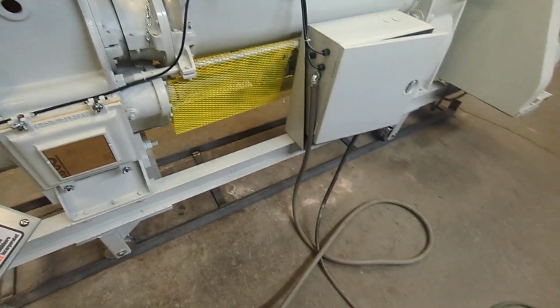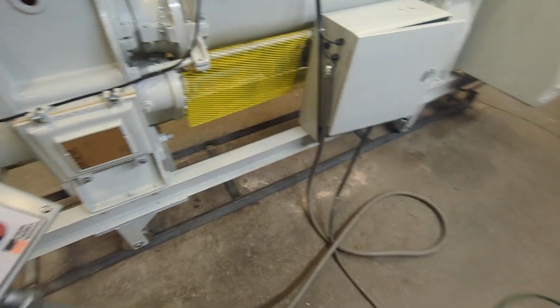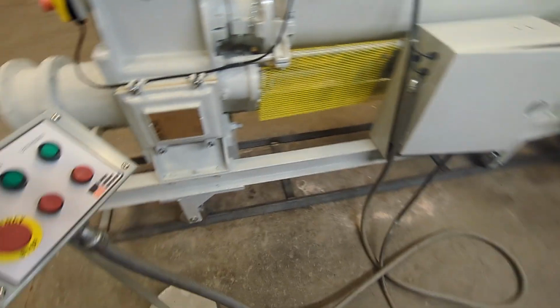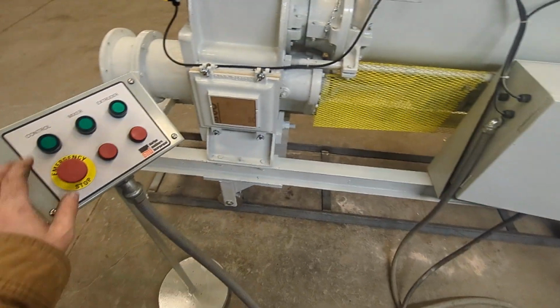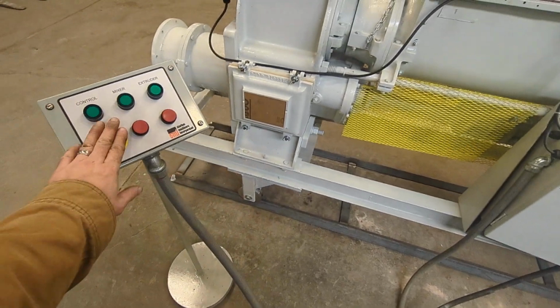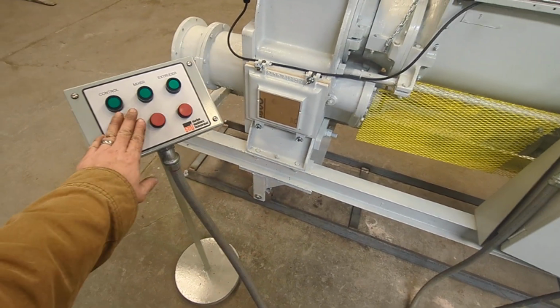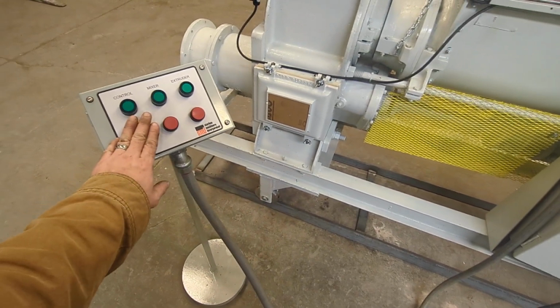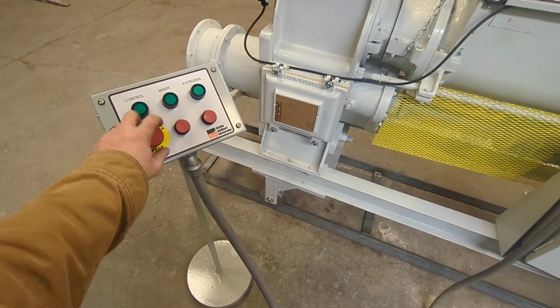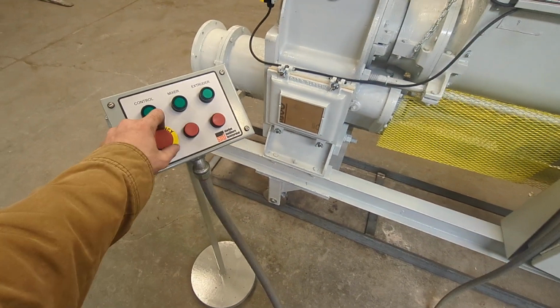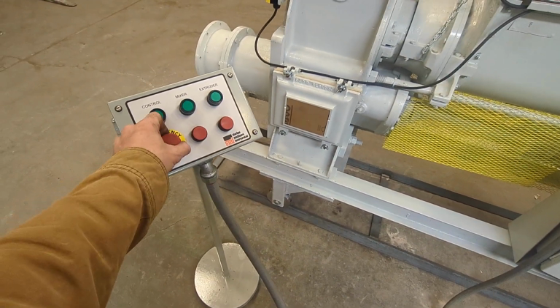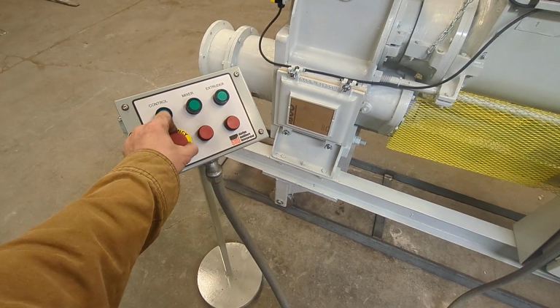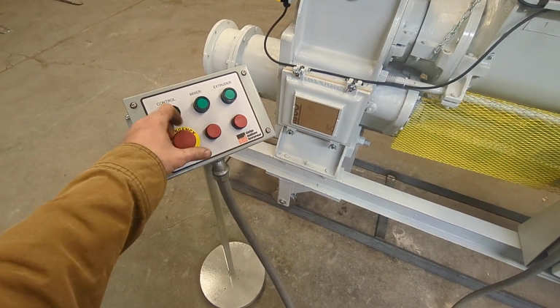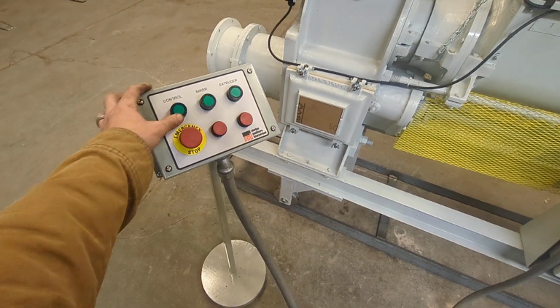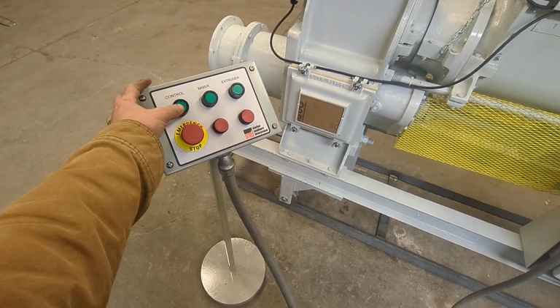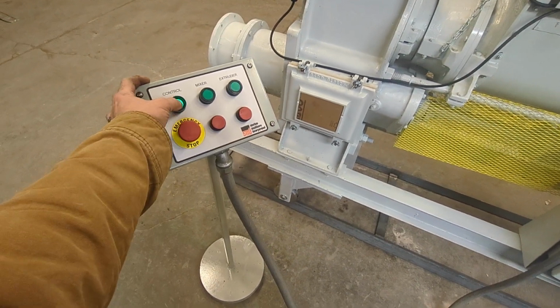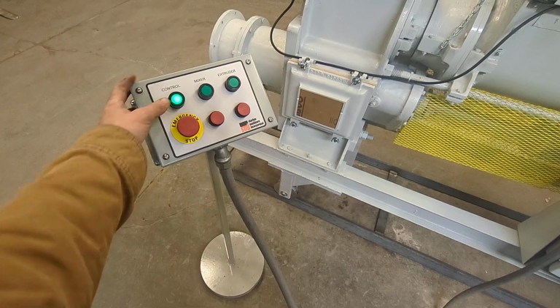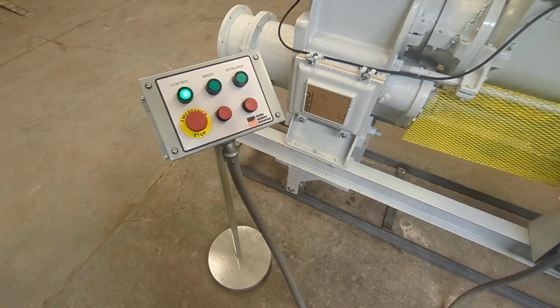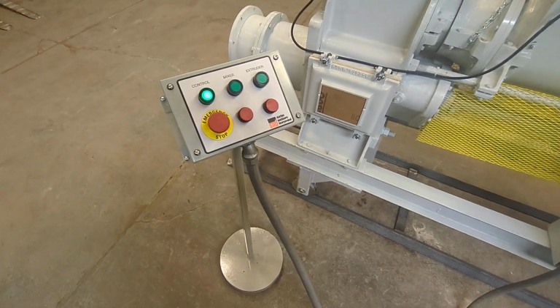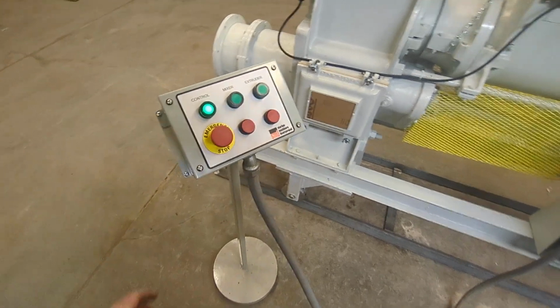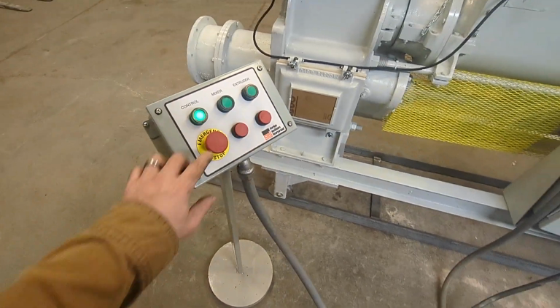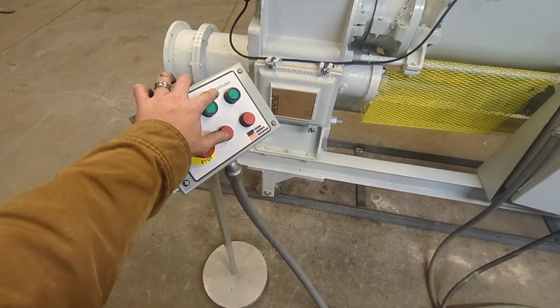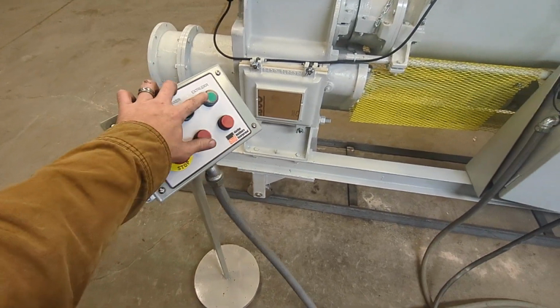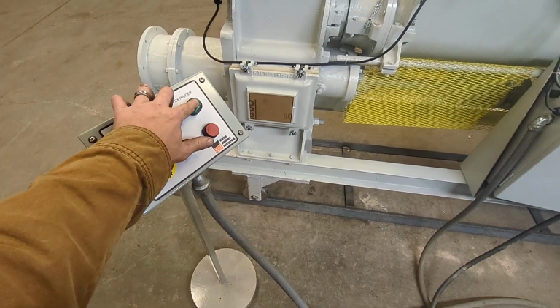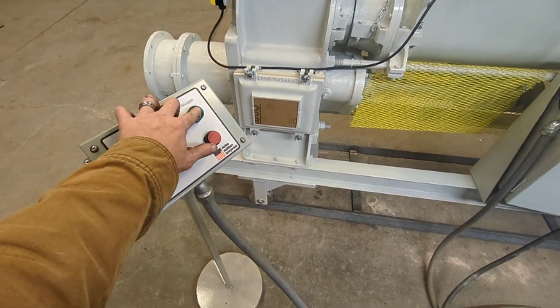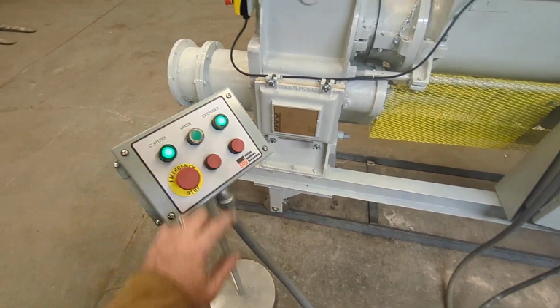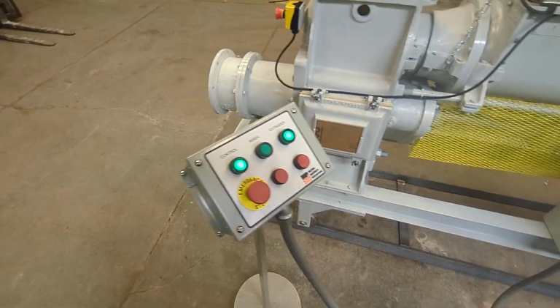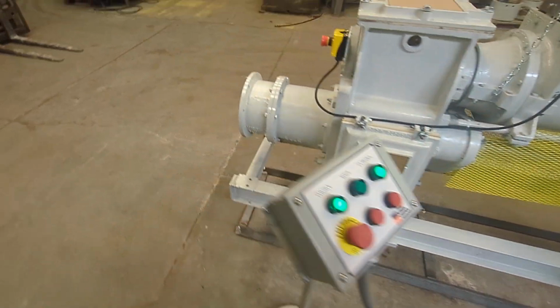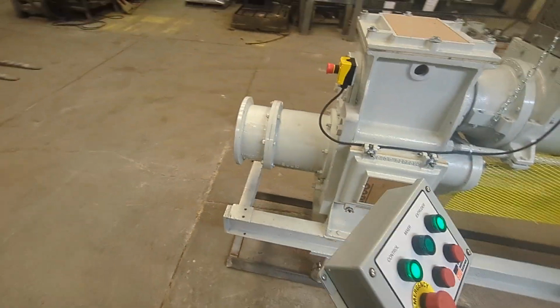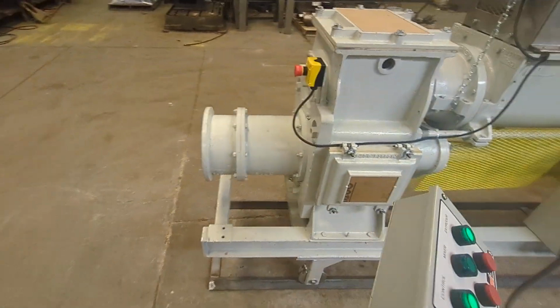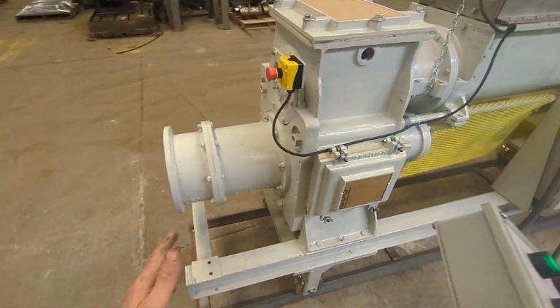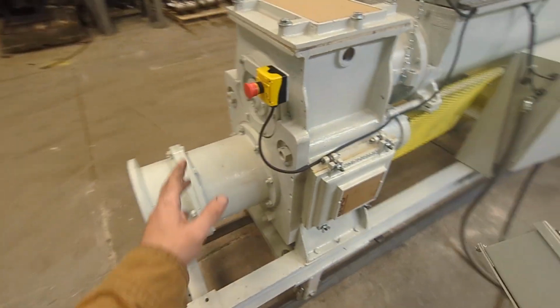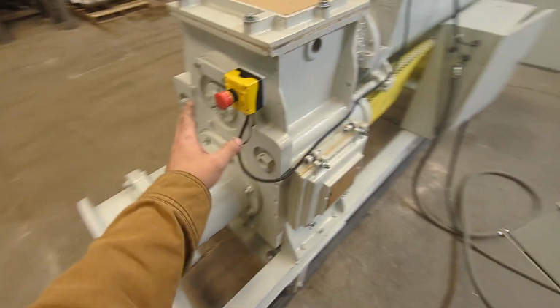We have an e-stop here on the control panel, and we have another e-stop on the front.